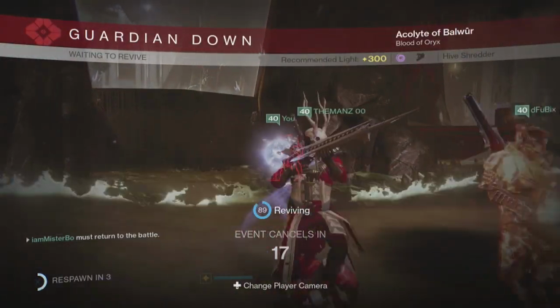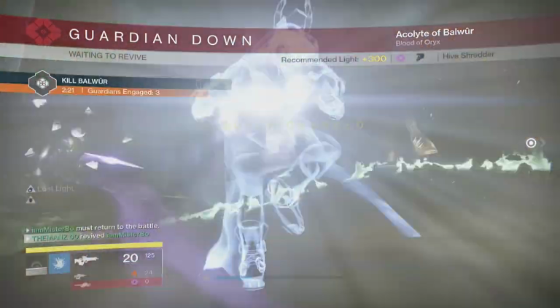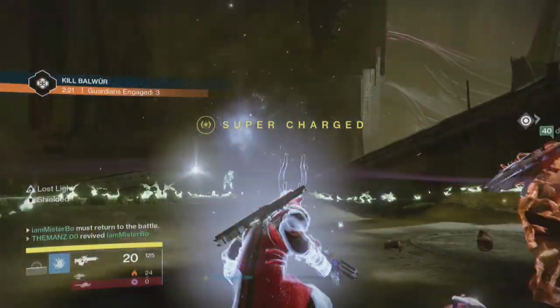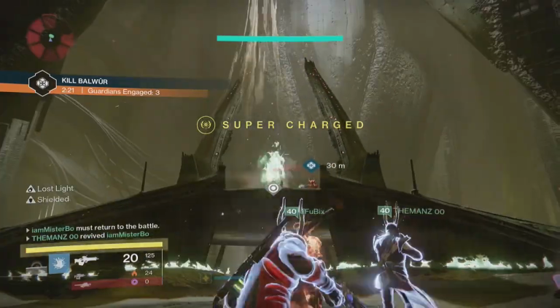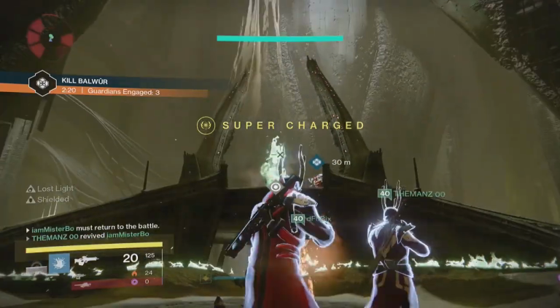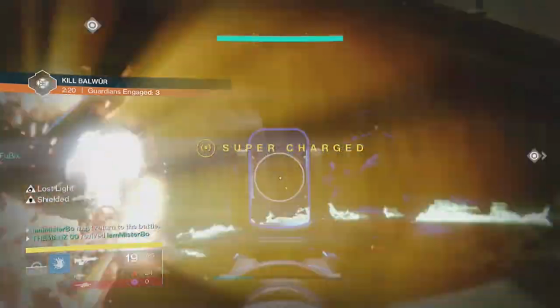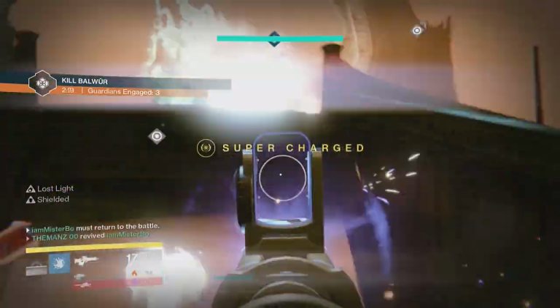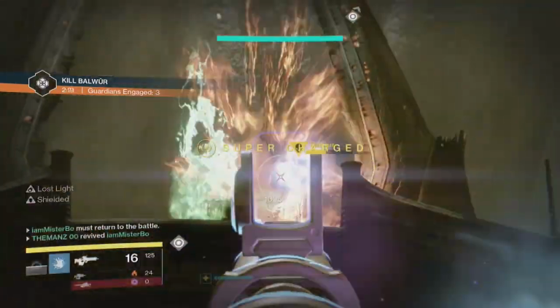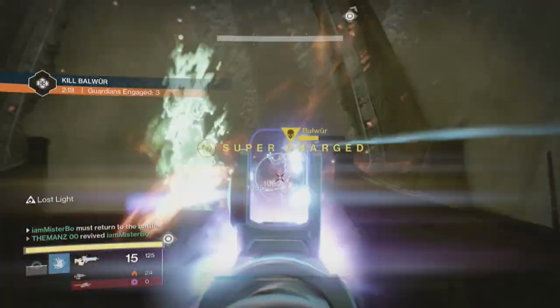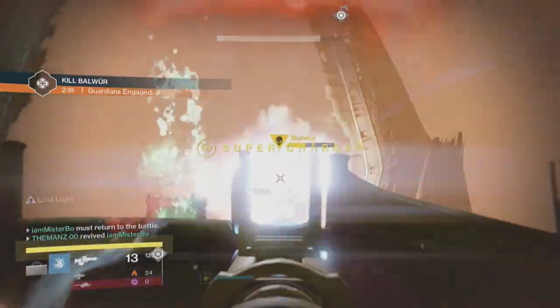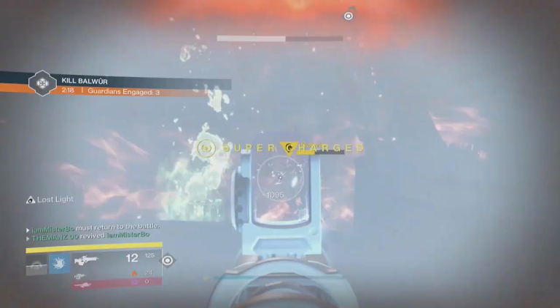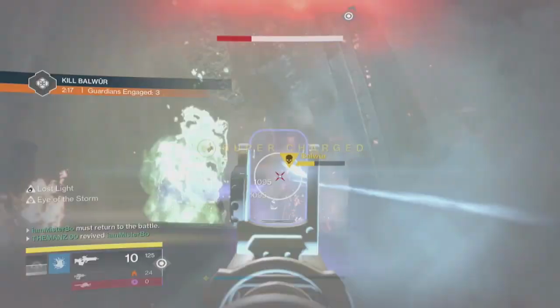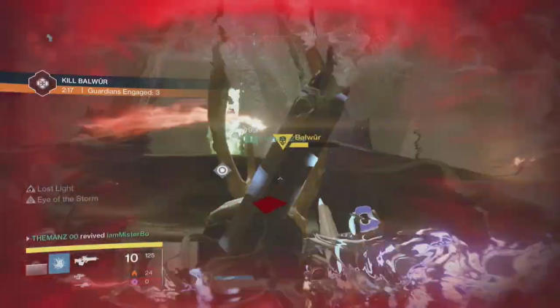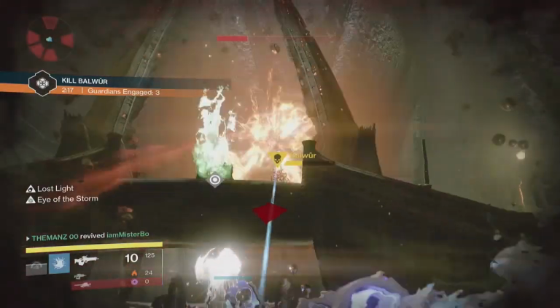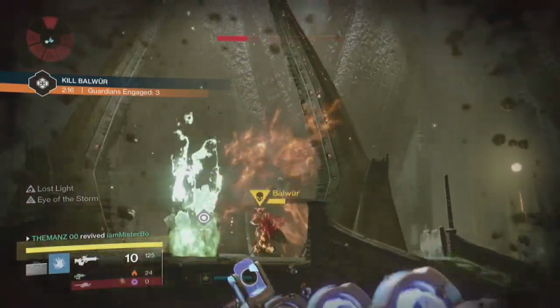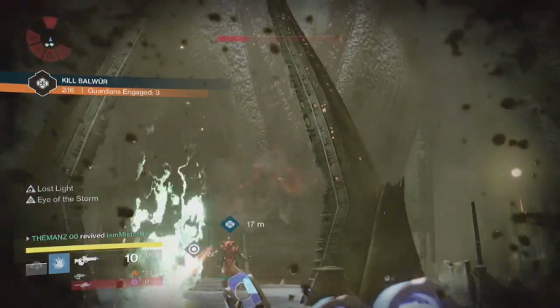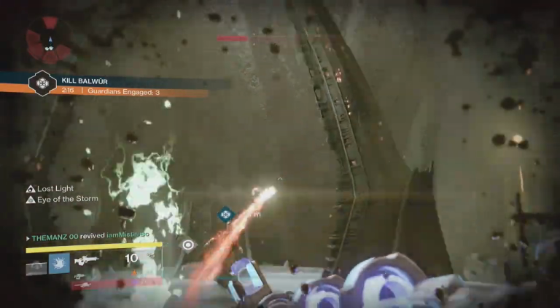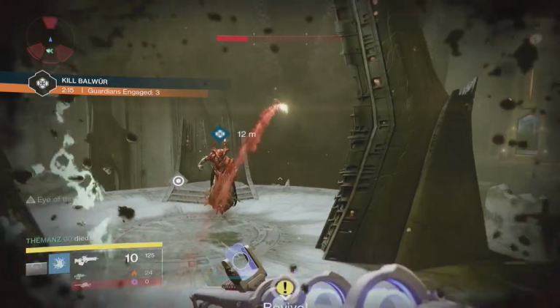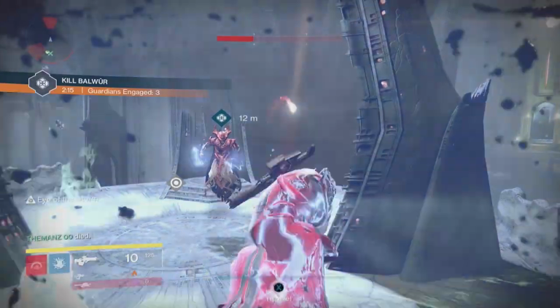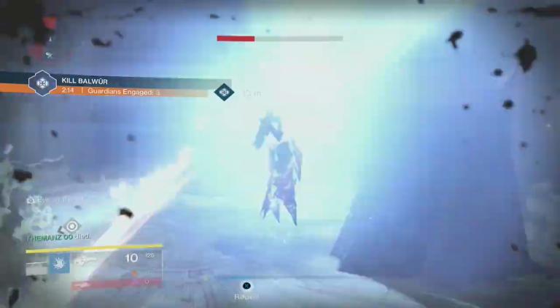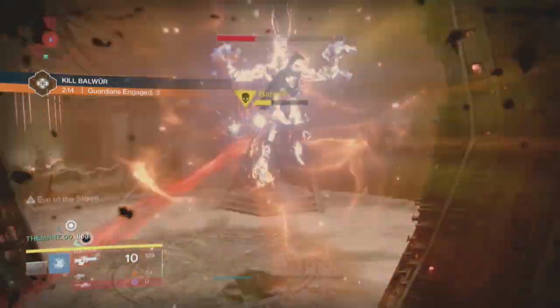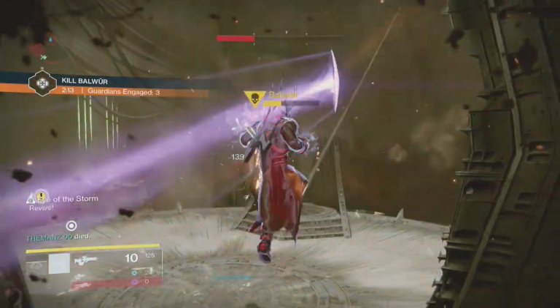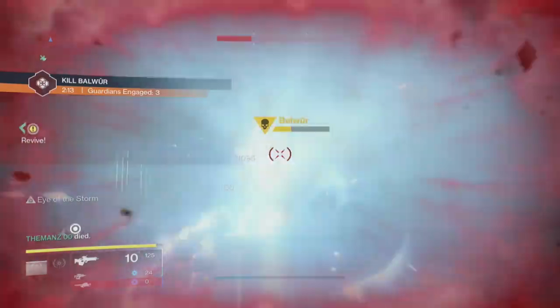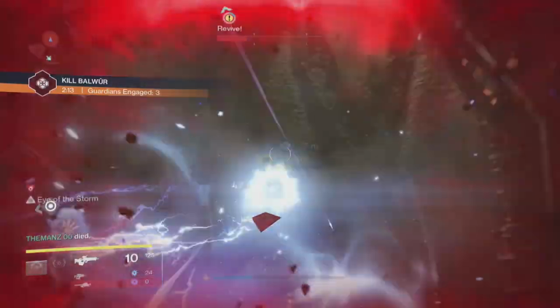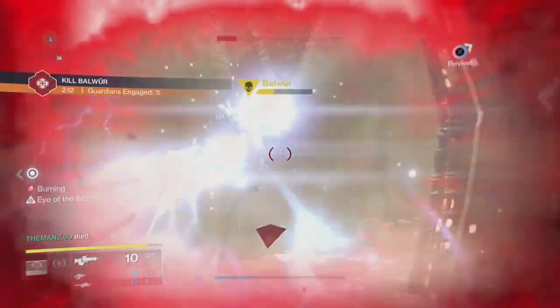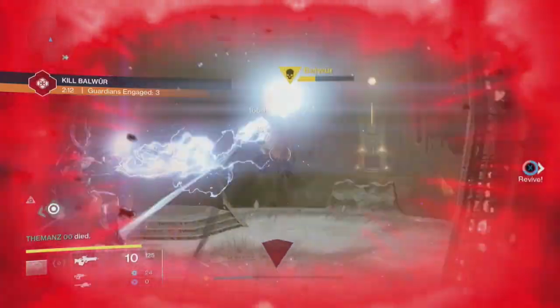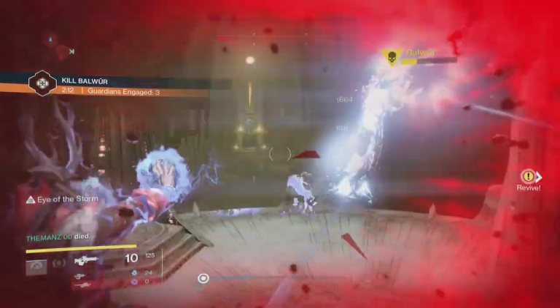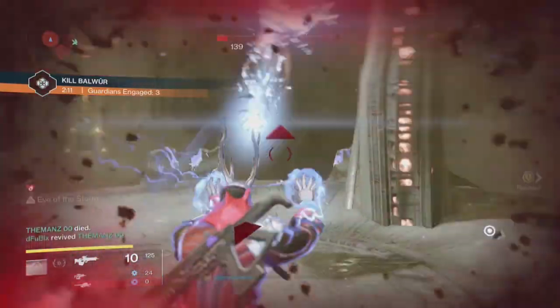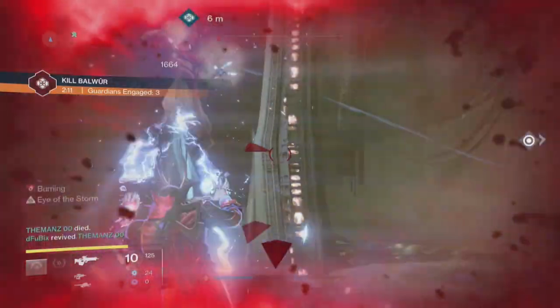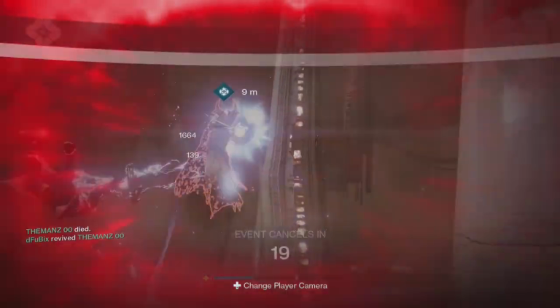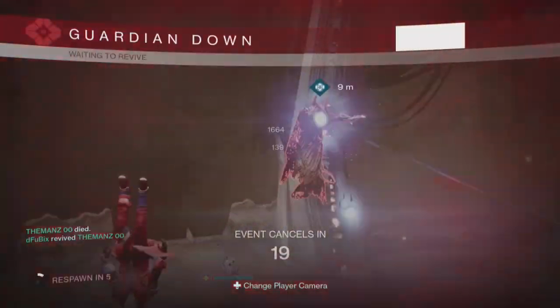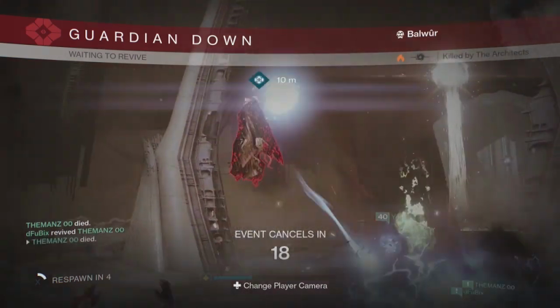I also believe that one of the acolytes means you won't actually be able to attack the boss - he'll be immune until you take out the acolyte. I'm not too sure on that, but just in case you are getting immune when fighting him, make sure you take out all the acolytes down below.